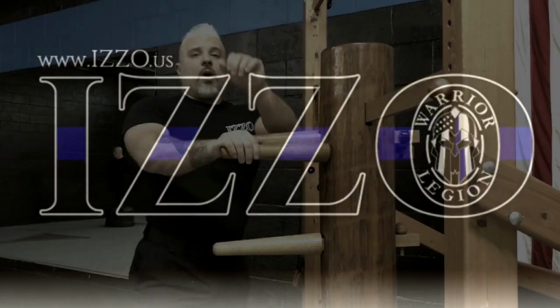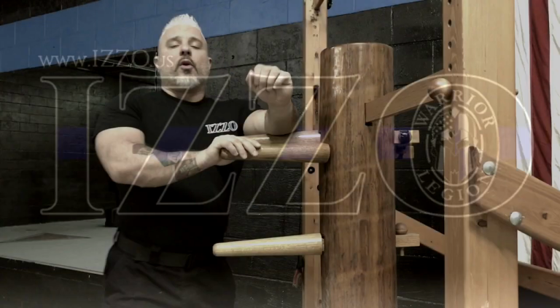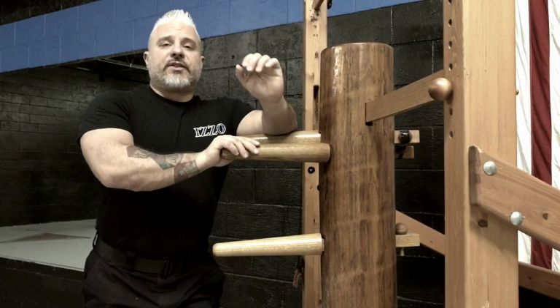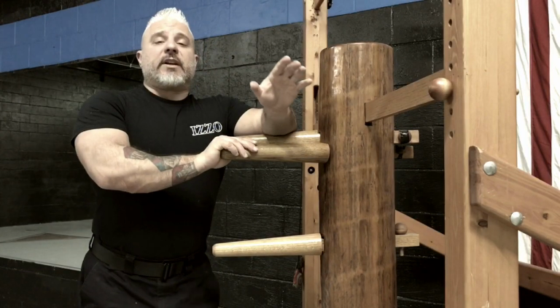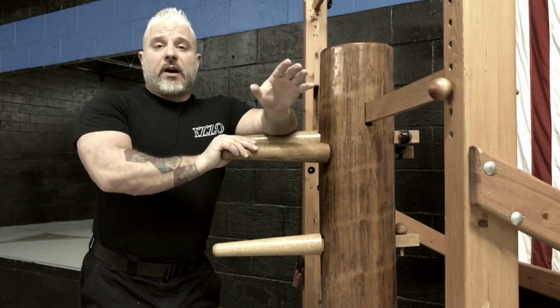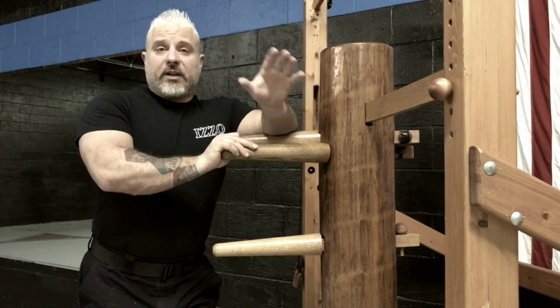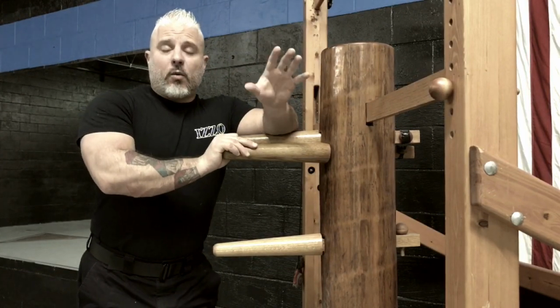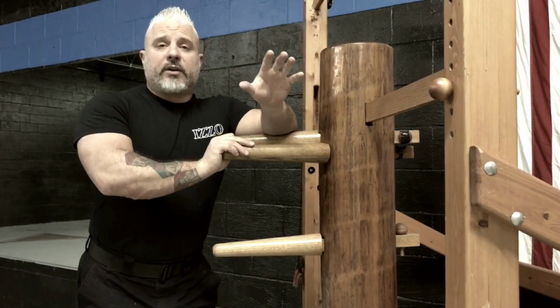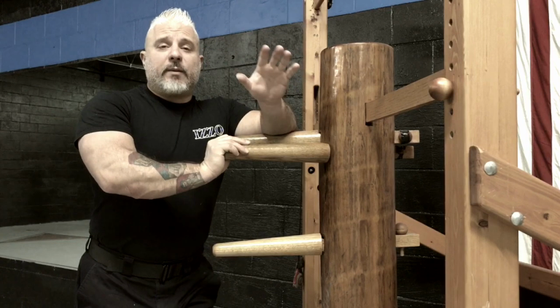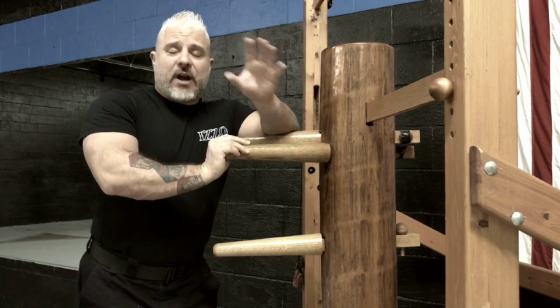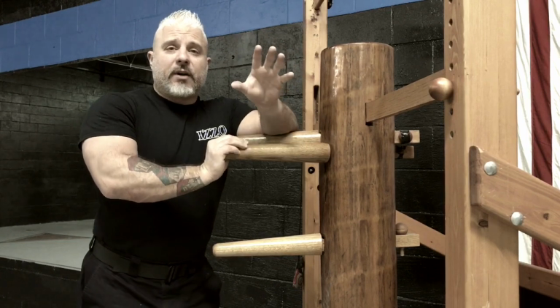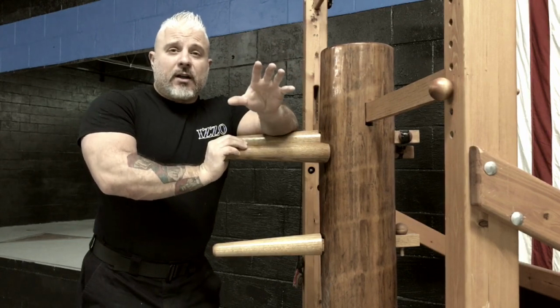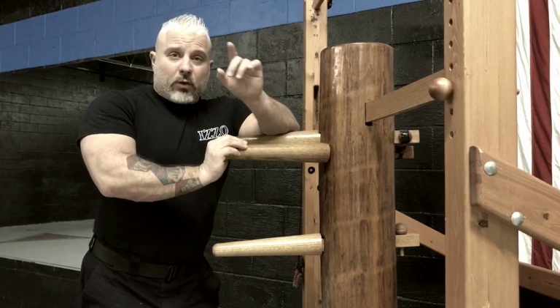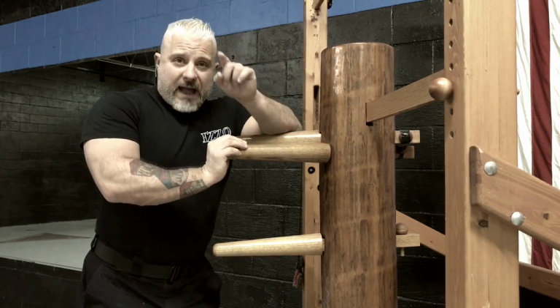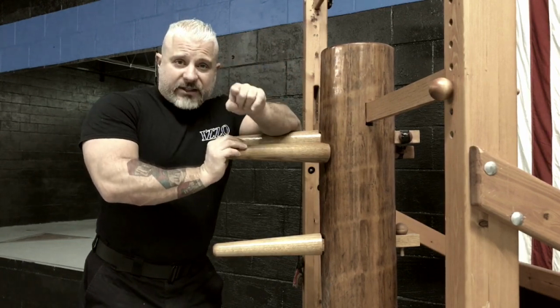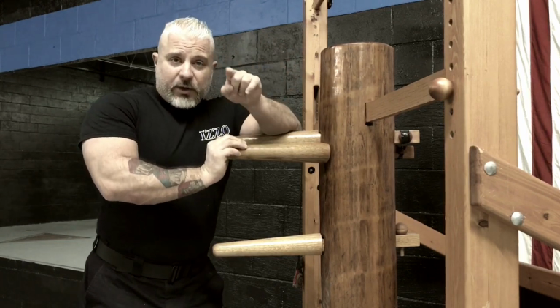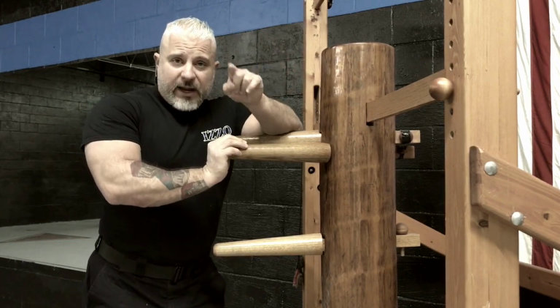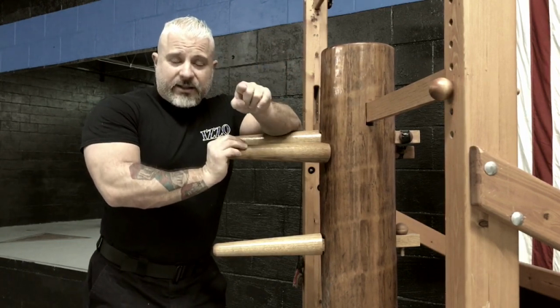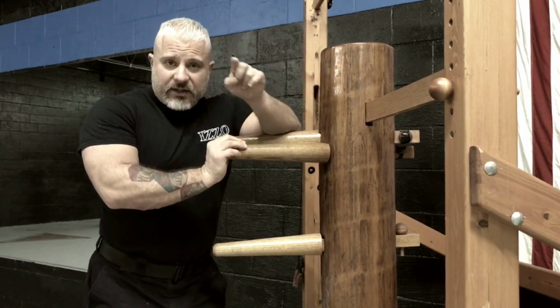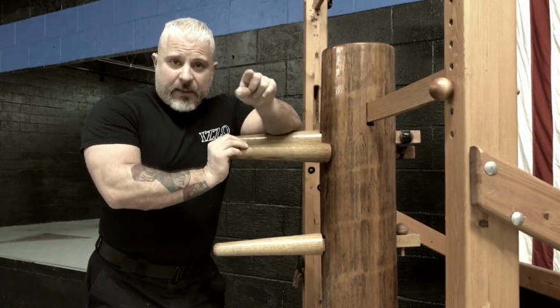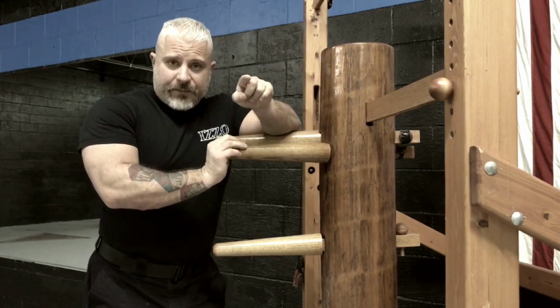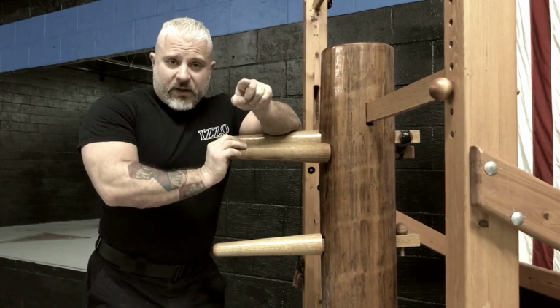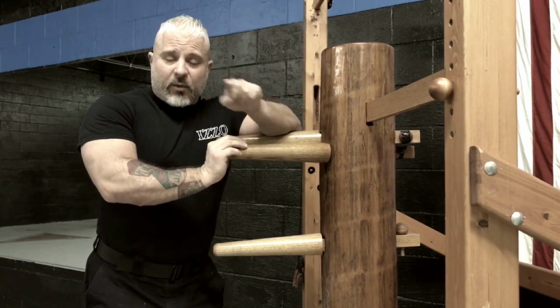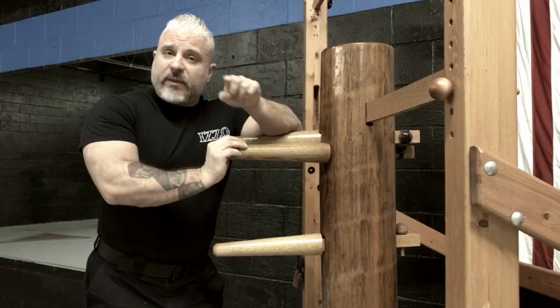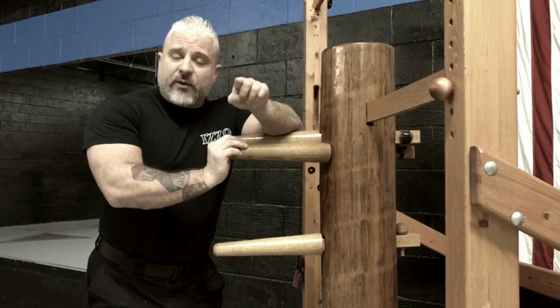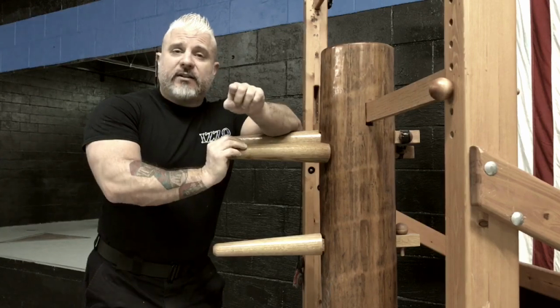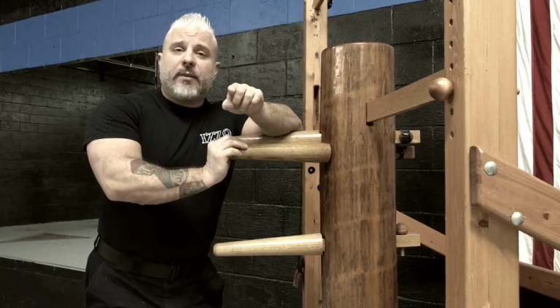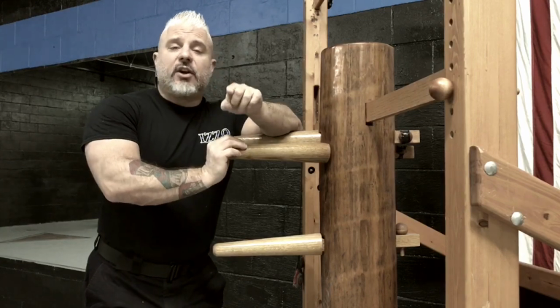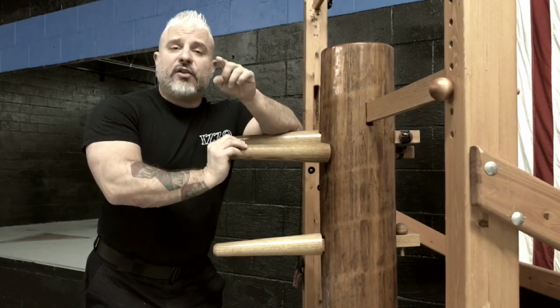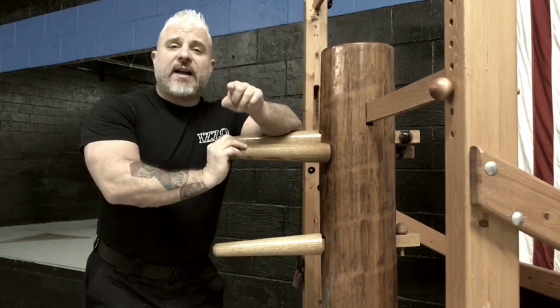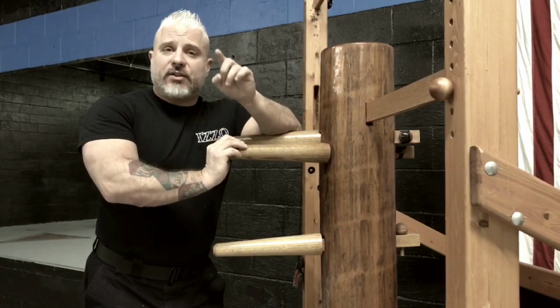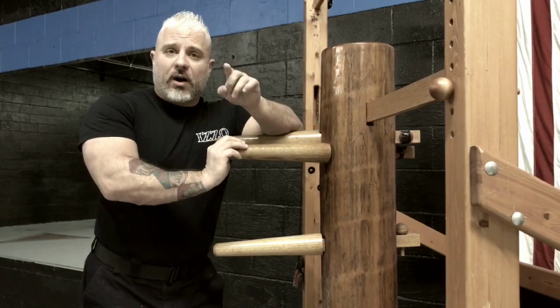Alright Warriors, Dominic Izzo out here at the Izzo Warrior Academy in Schaumburg. Relax when you hit the dummy. The number one mistake when you hit the dummy is to go too fast and too hard.